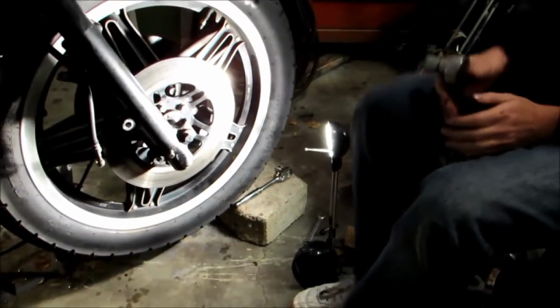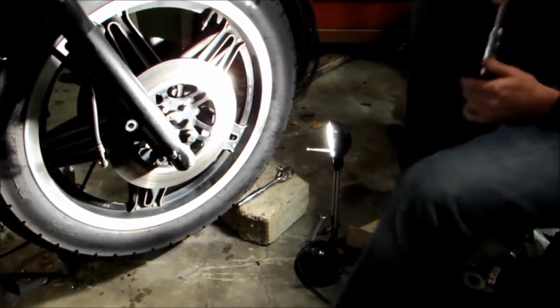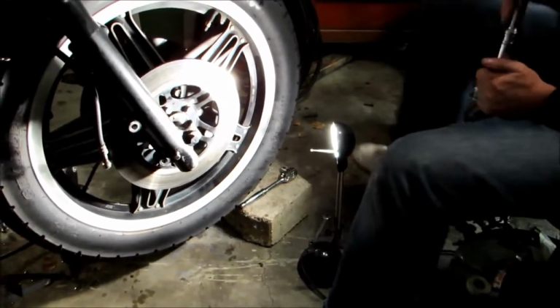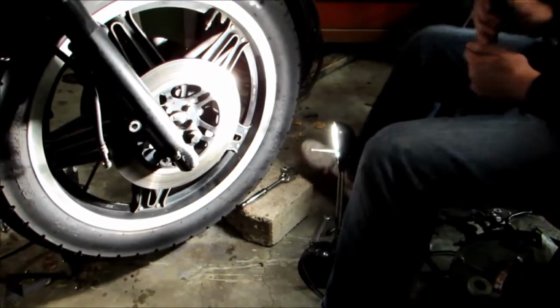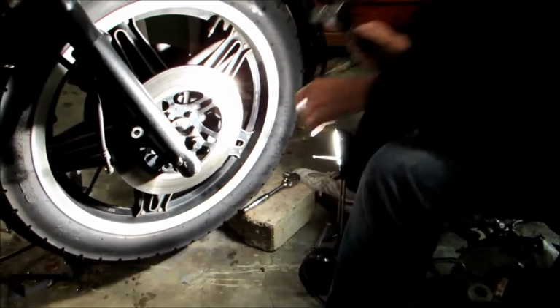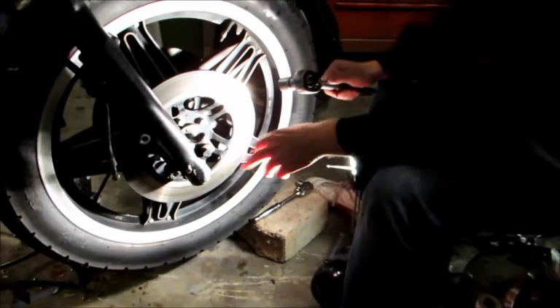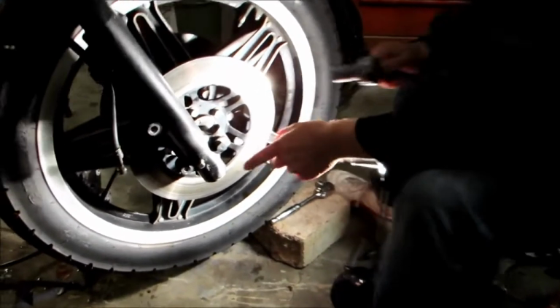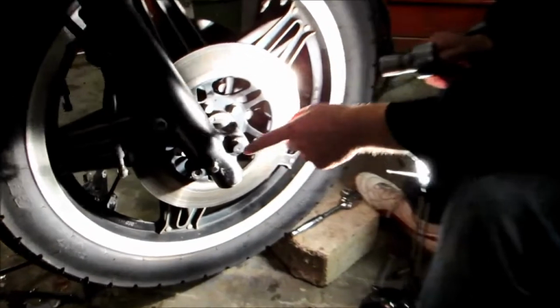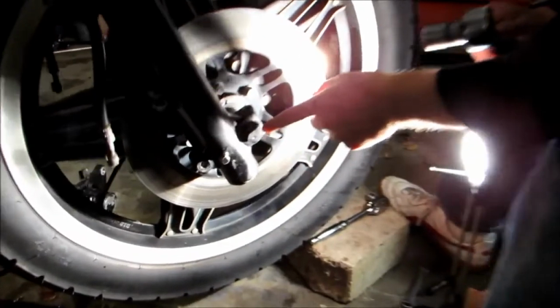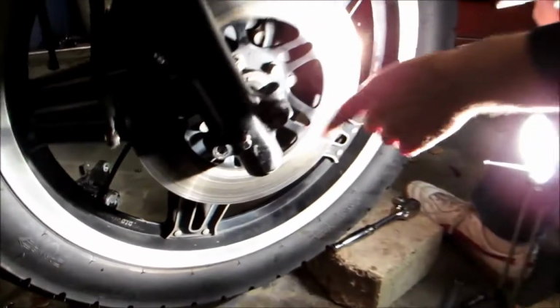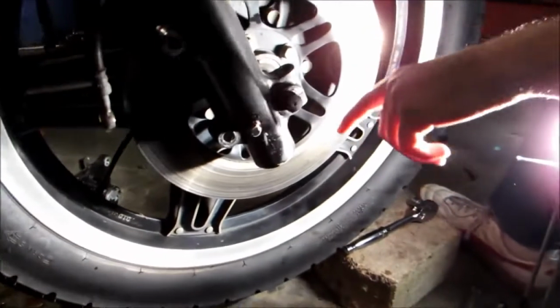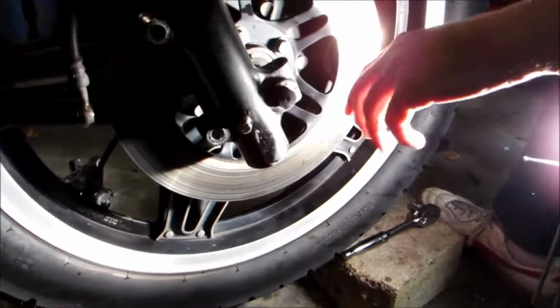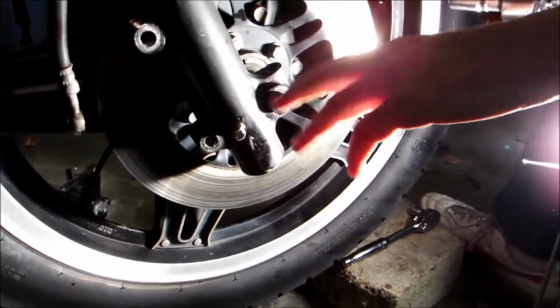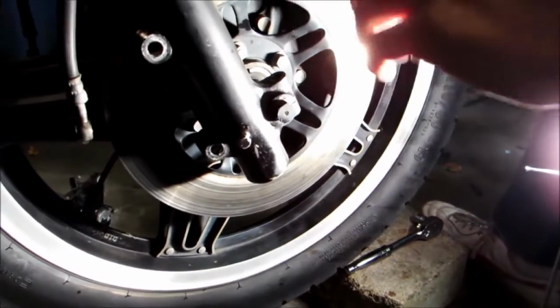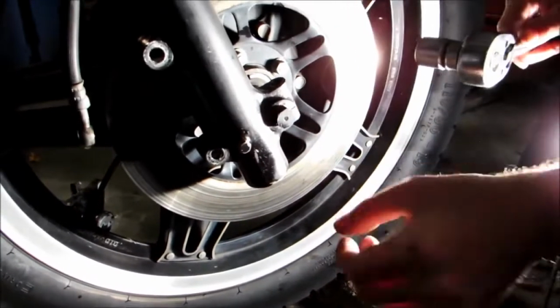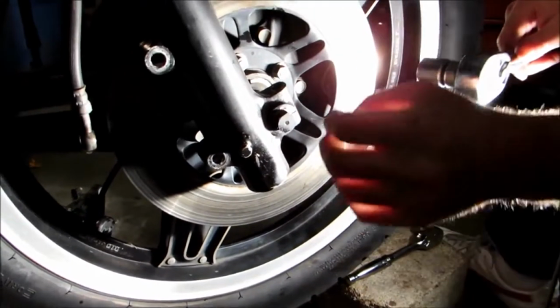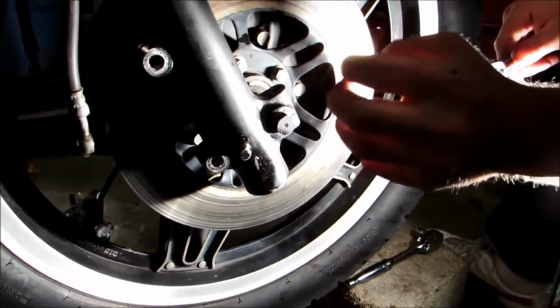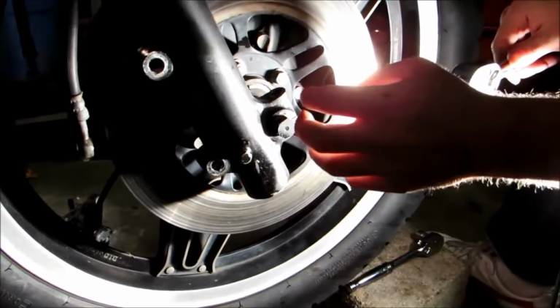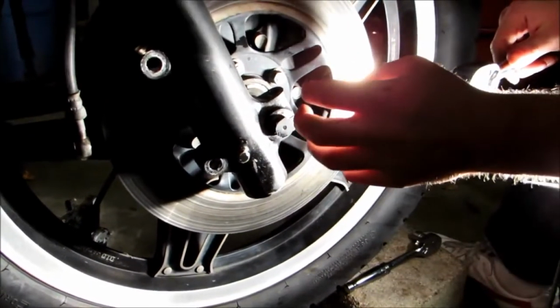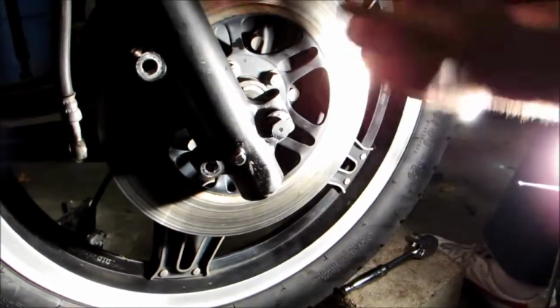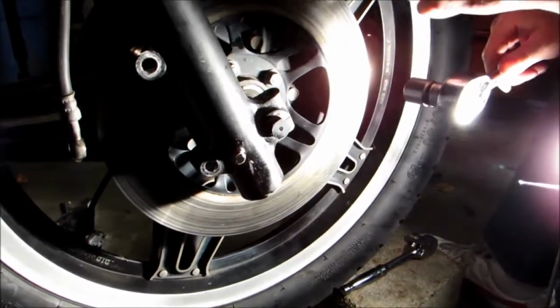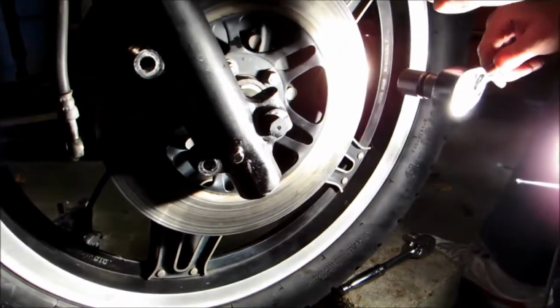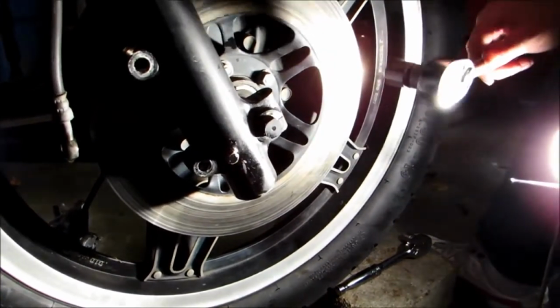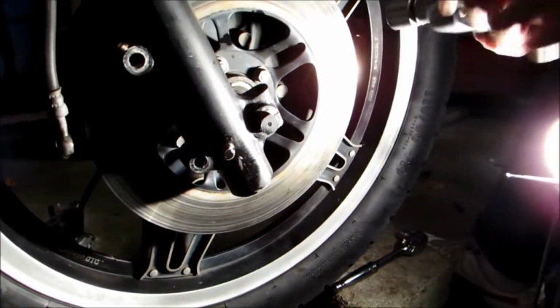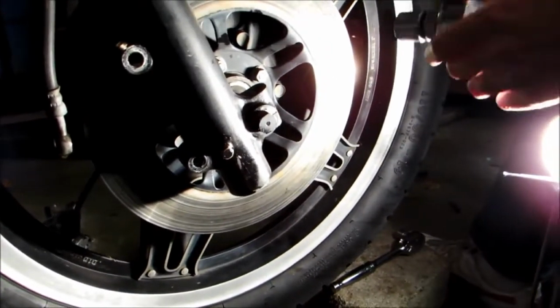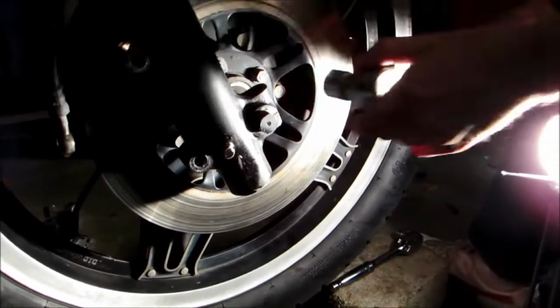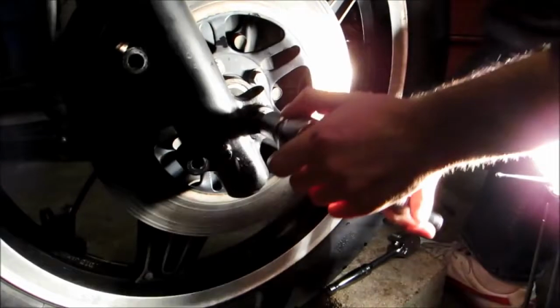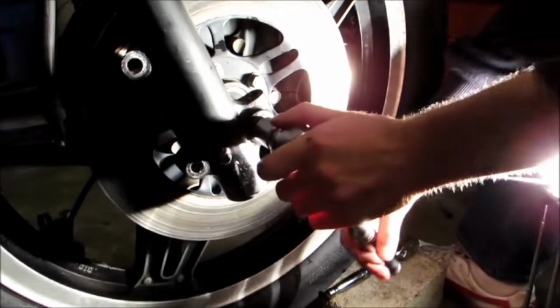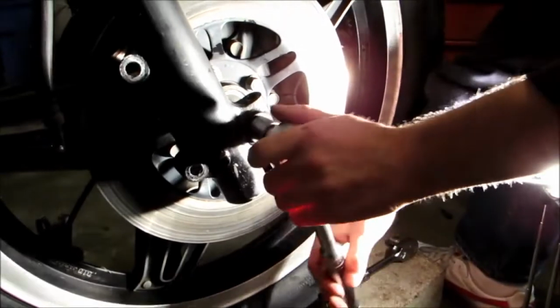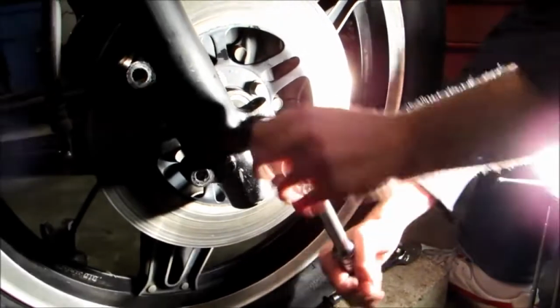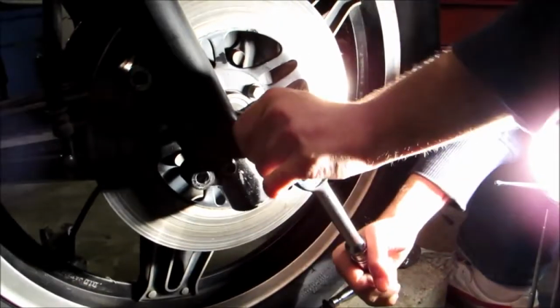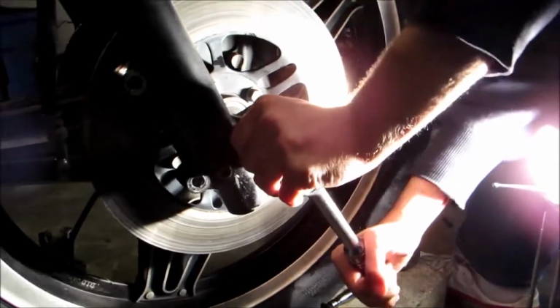Alright, so next we're going to go ahead and take our front axle off. Basically this is a bolt with a threaded end into the other side, so we're just going to stick a socket on here.